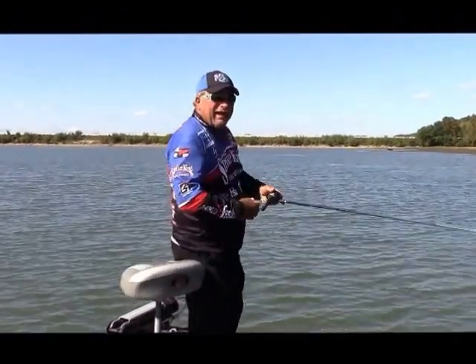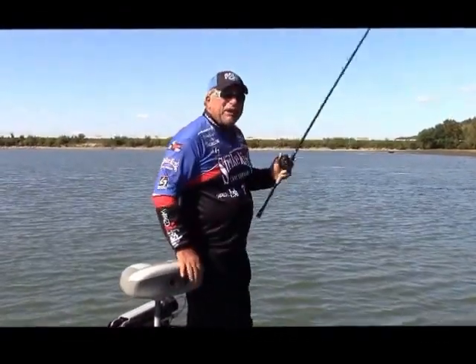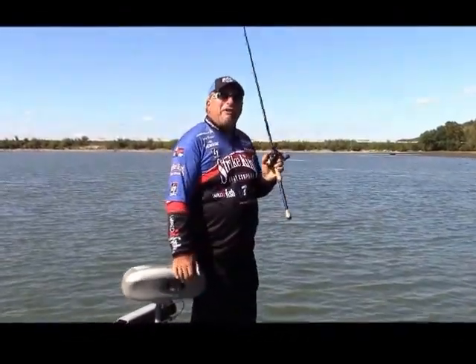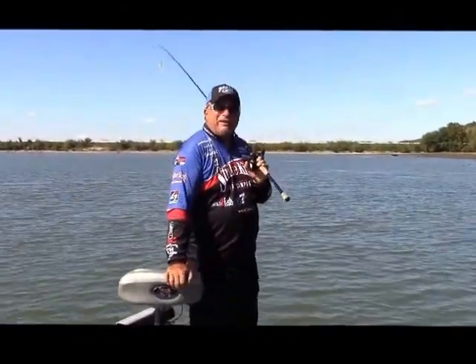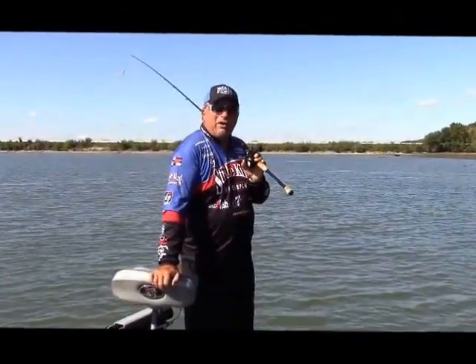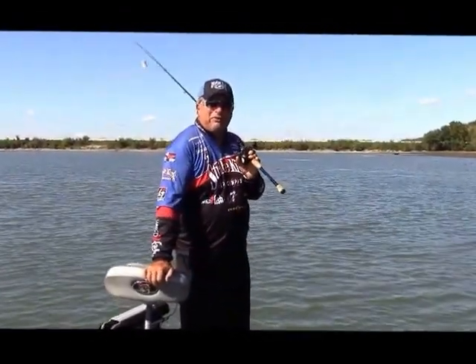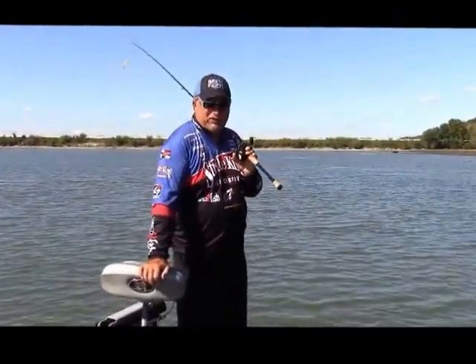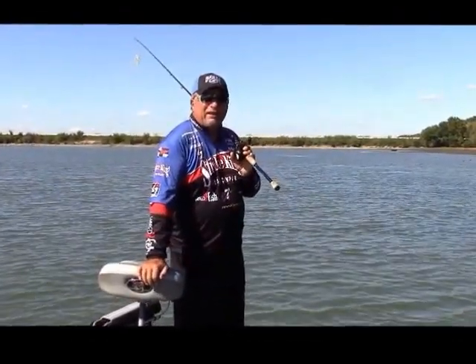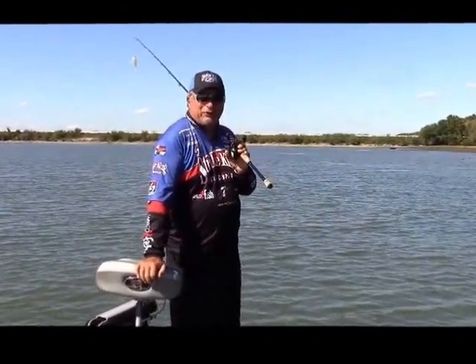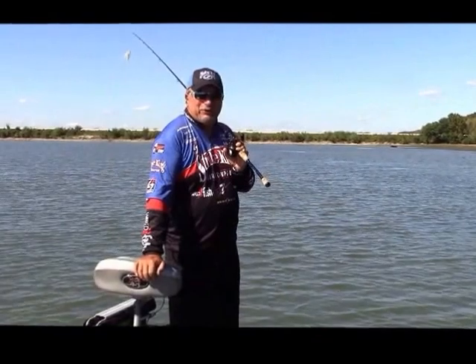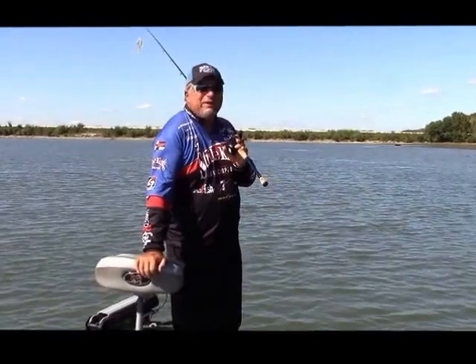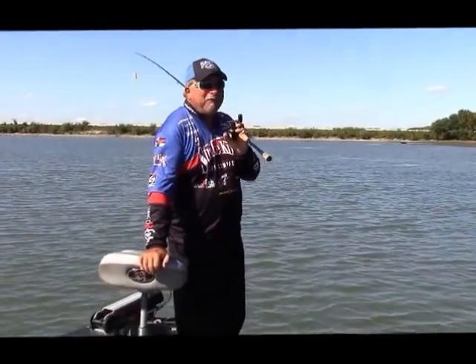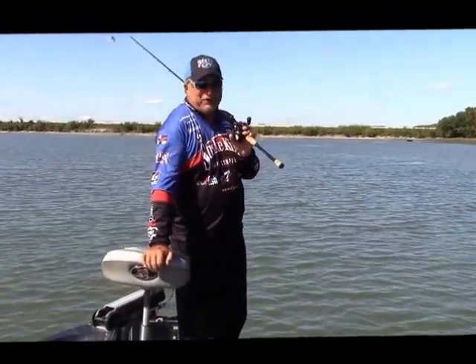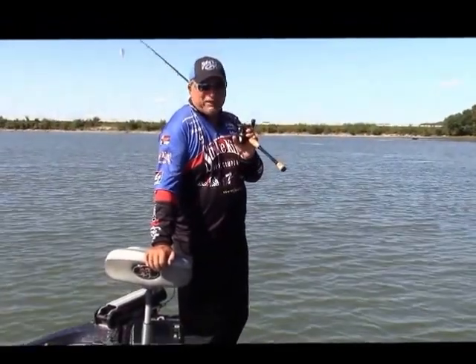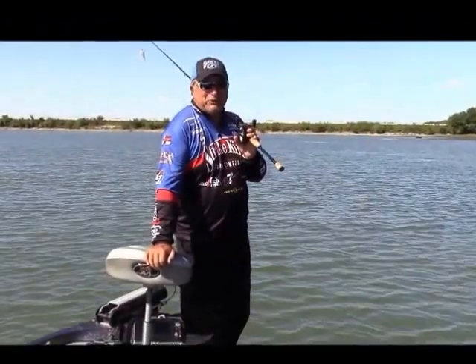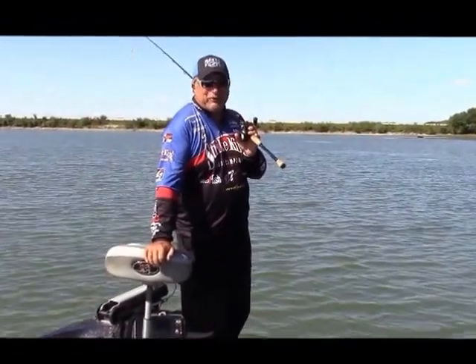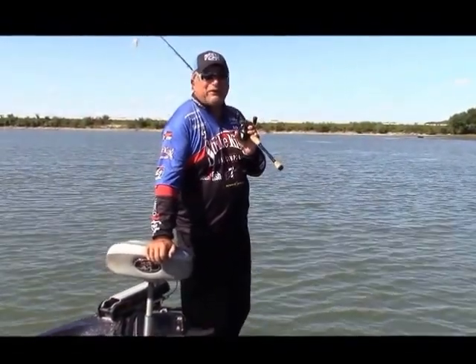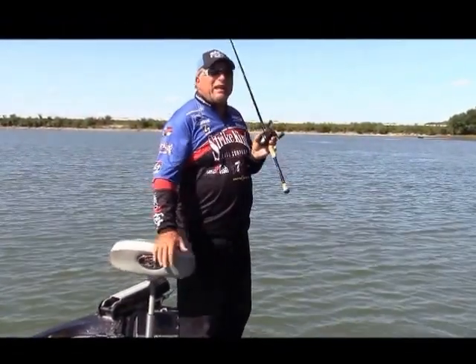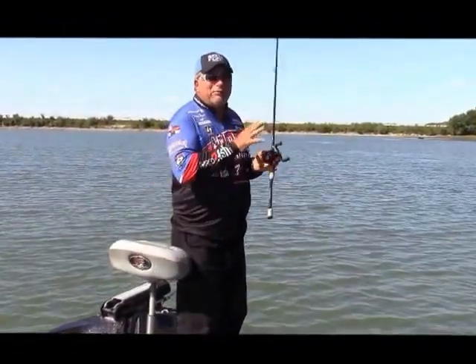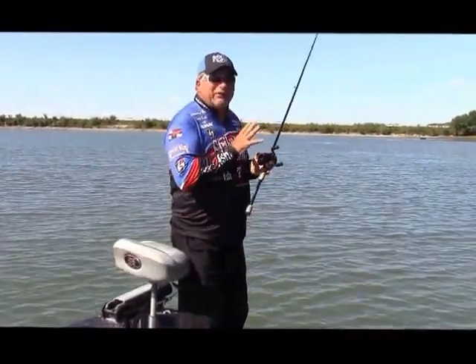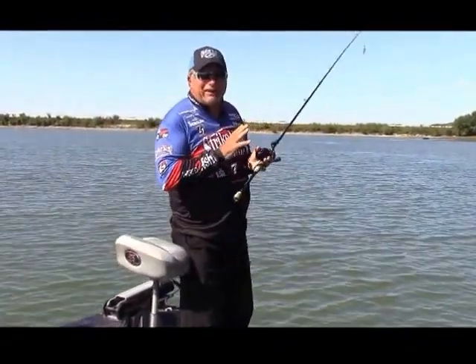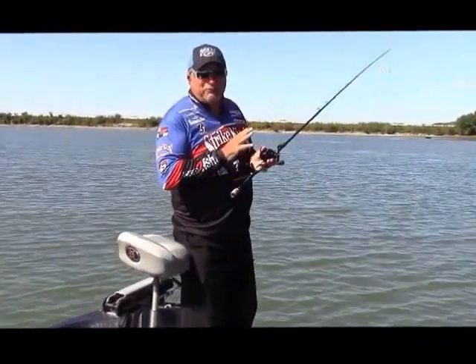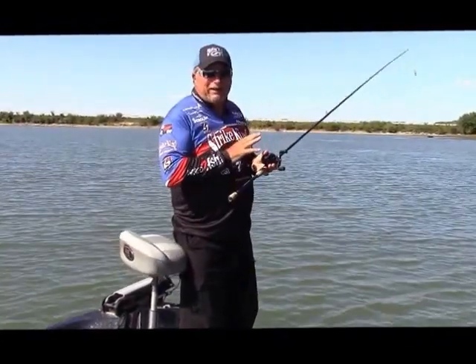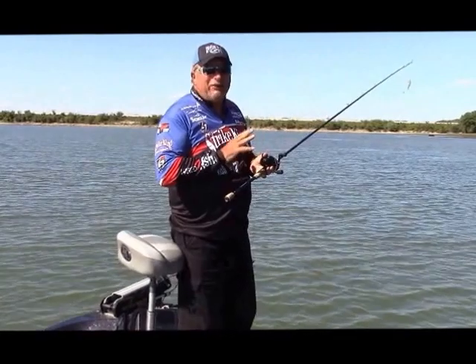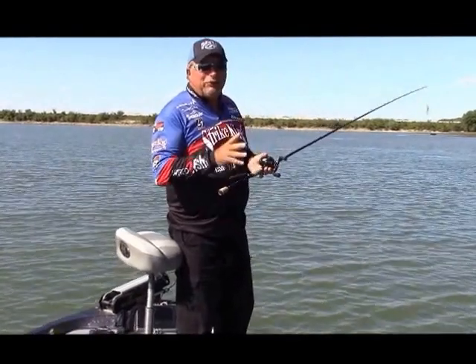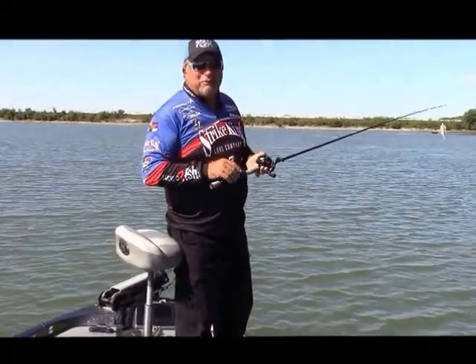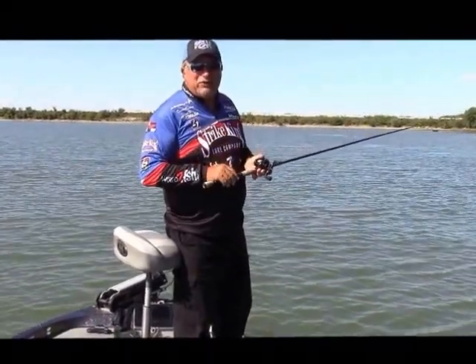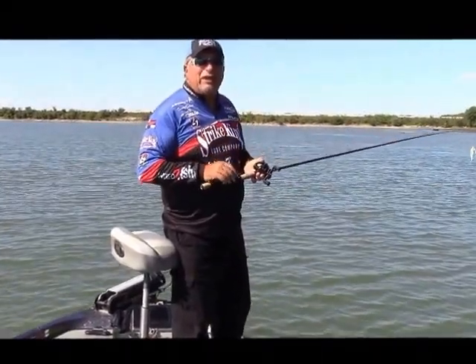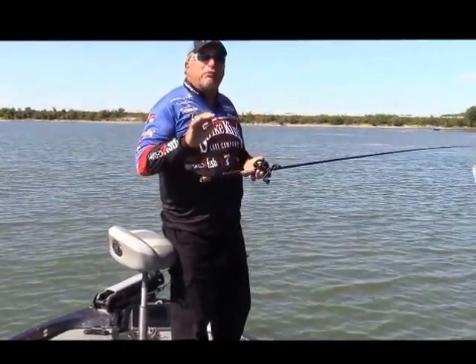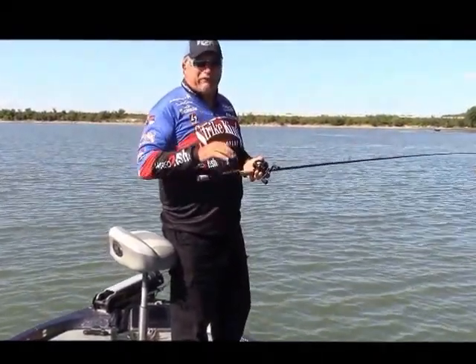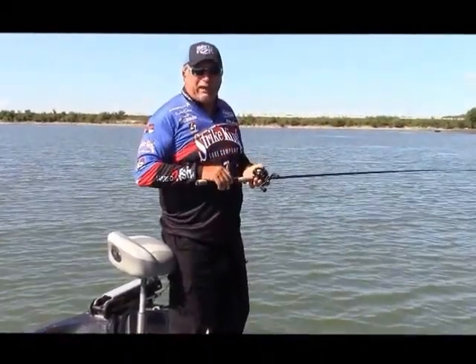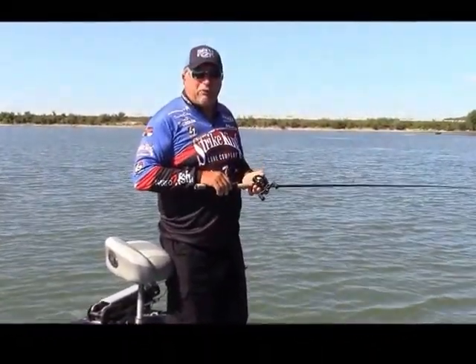I'm Denny Brouwer. Welcome to Michiana Outdoor News. I've fished a little bit up in your part of the country, and this particular technique I'm doing right now — throwing the swim jig — is perfect for the type of water you're fishing.